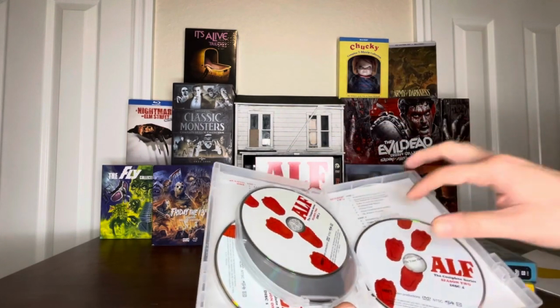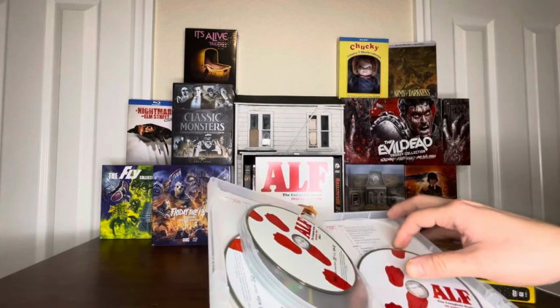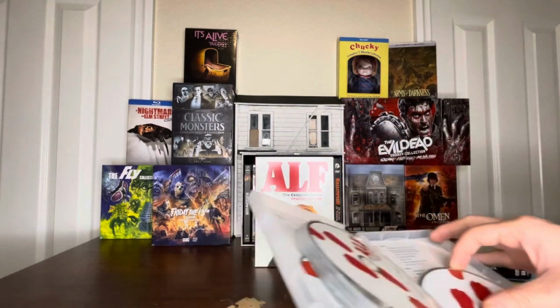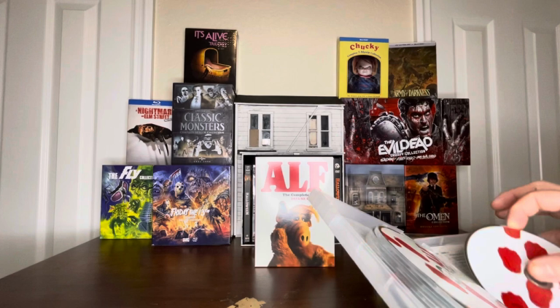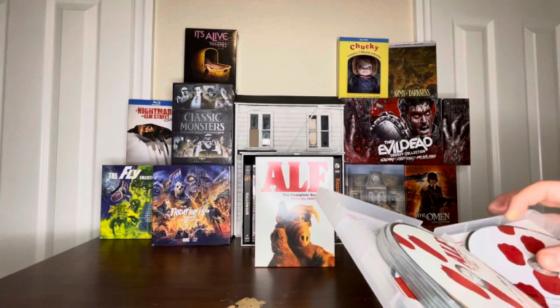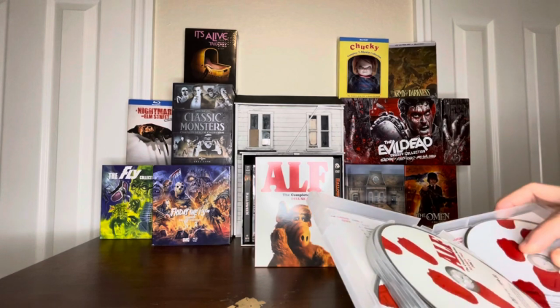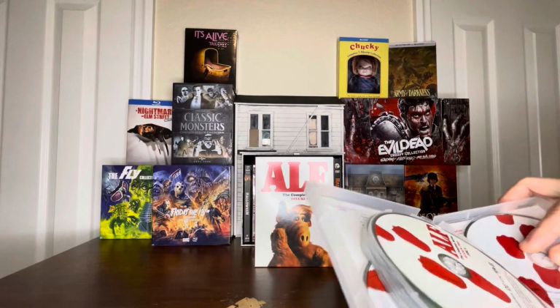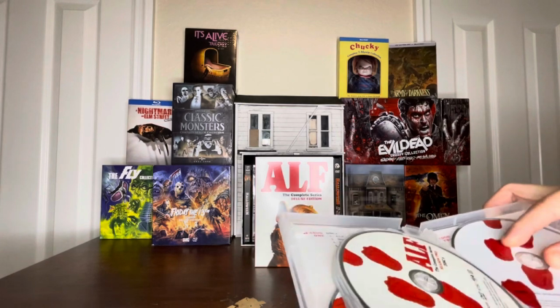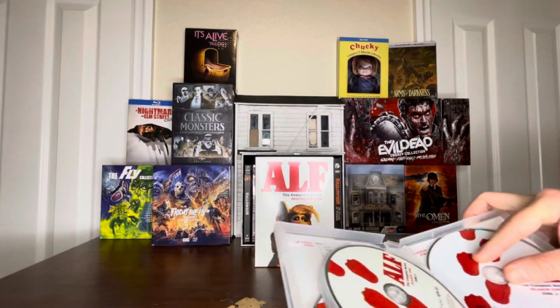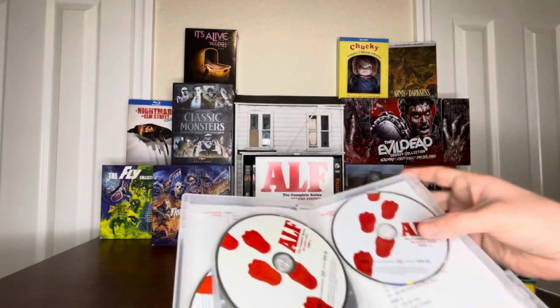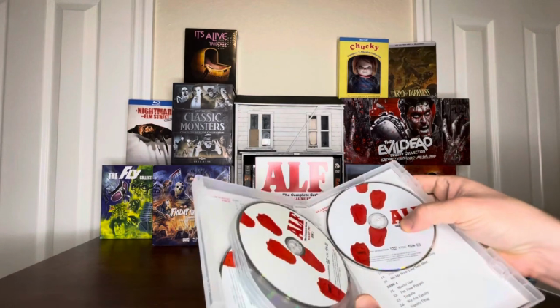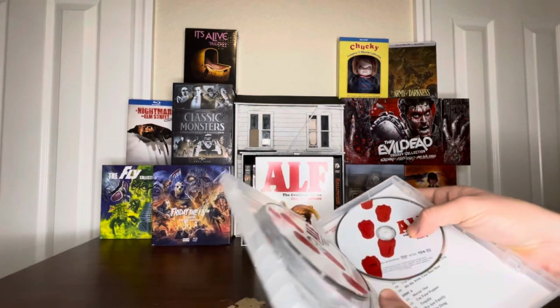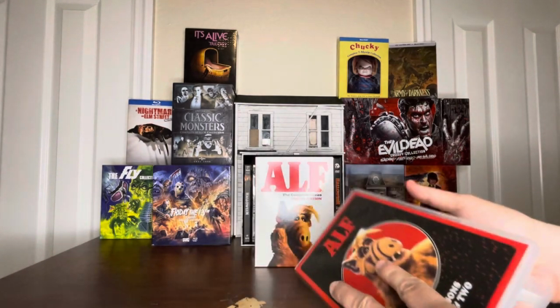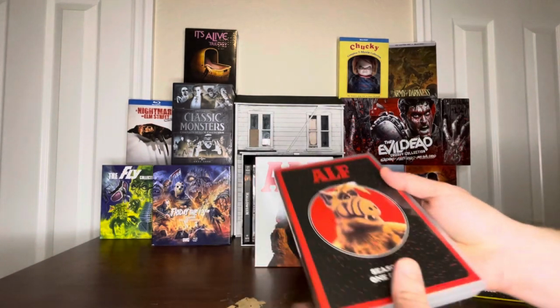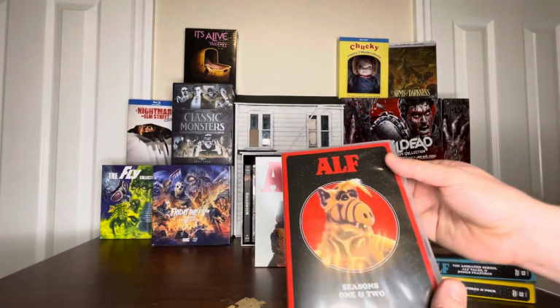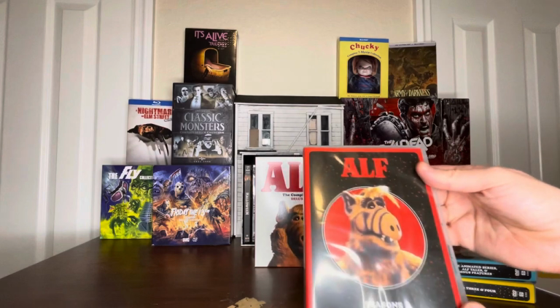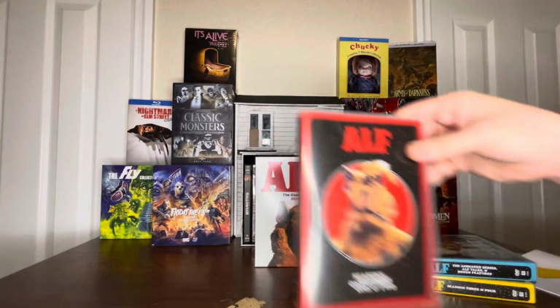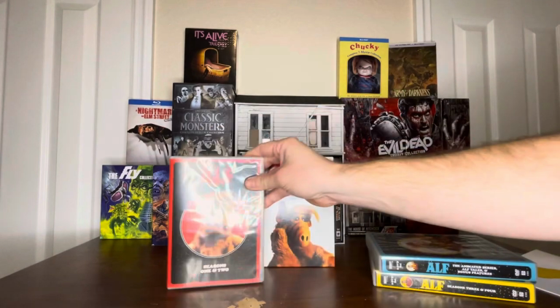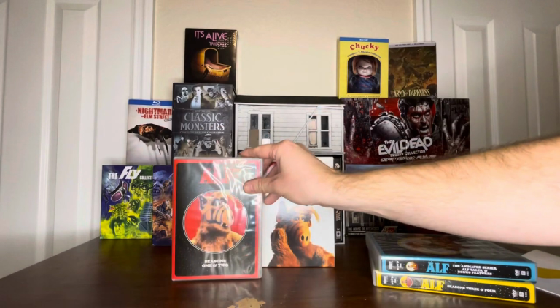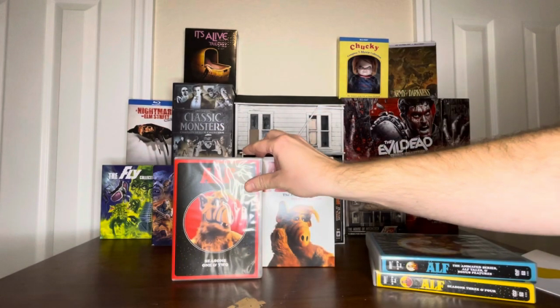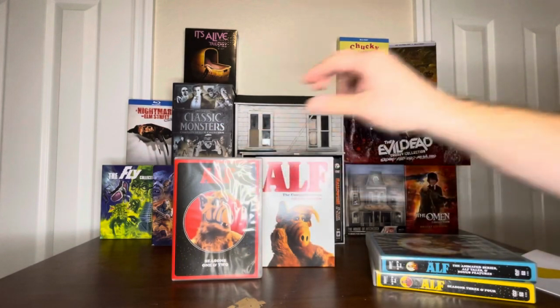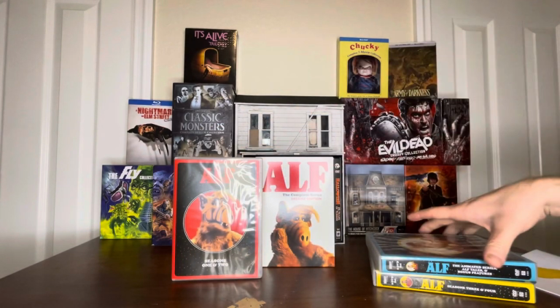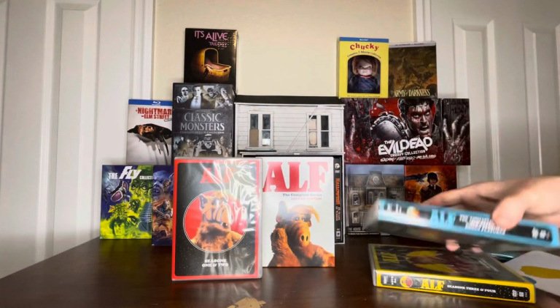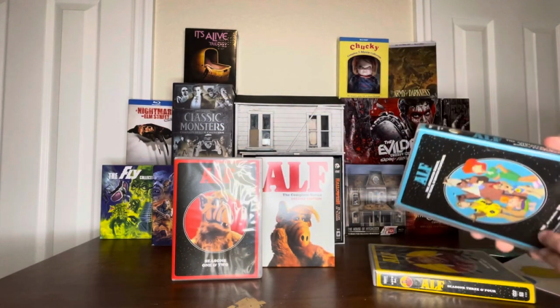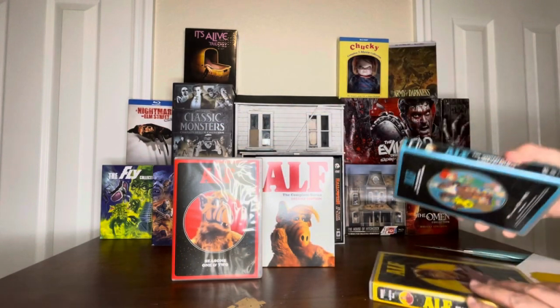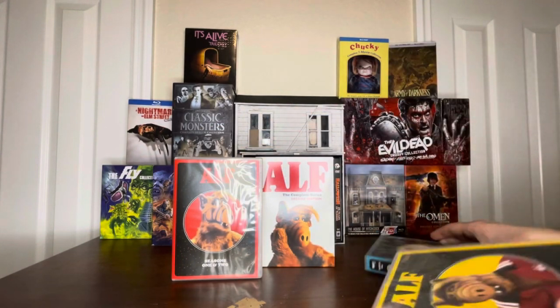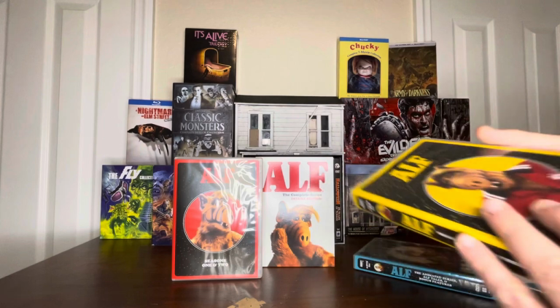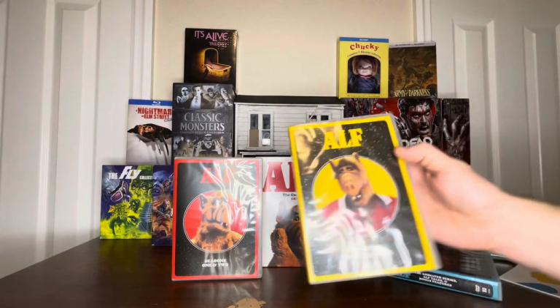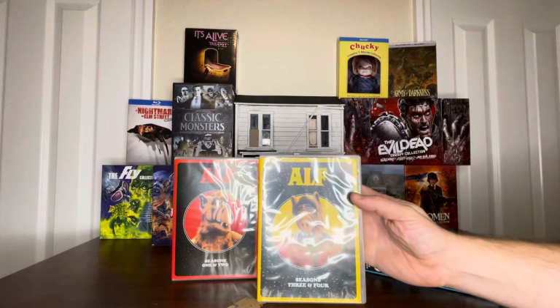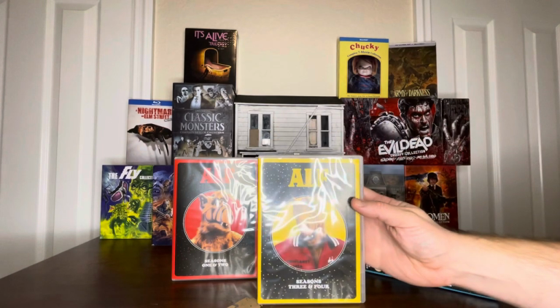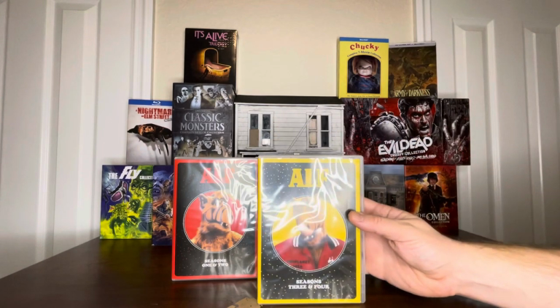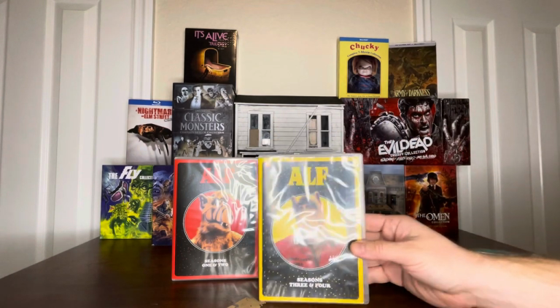This is all DVD. Hoping for a Blu-ray release in the future. Looks like a disc is loose there. But for now, it will just have the non-syndicated cuts. Second one — Seasons 3 and 4.